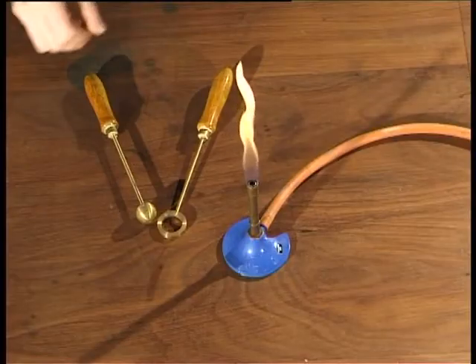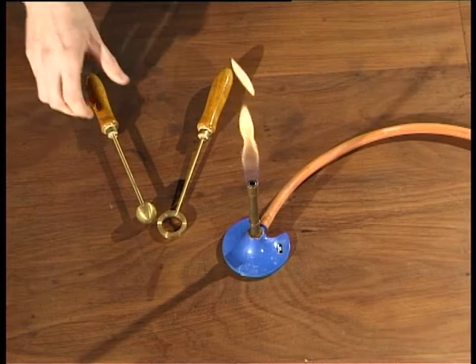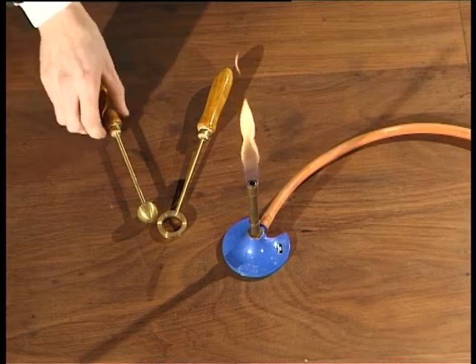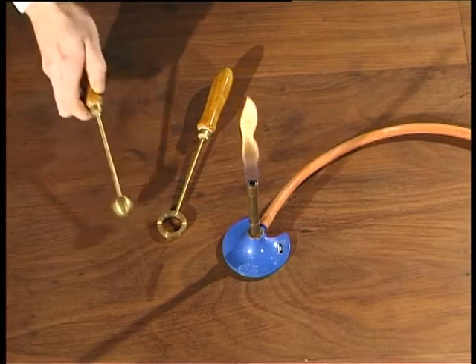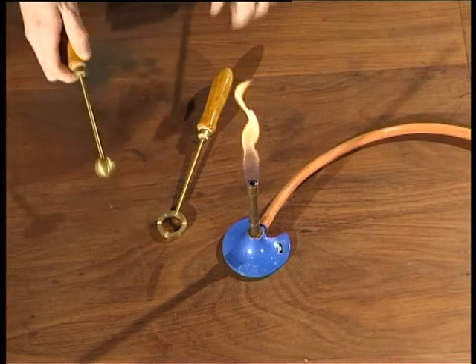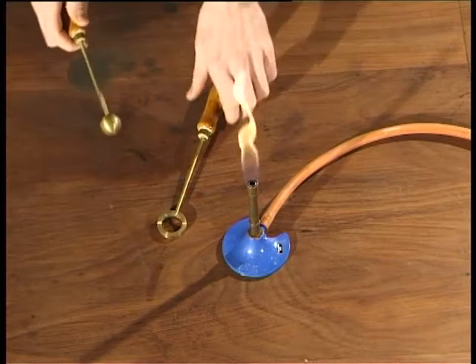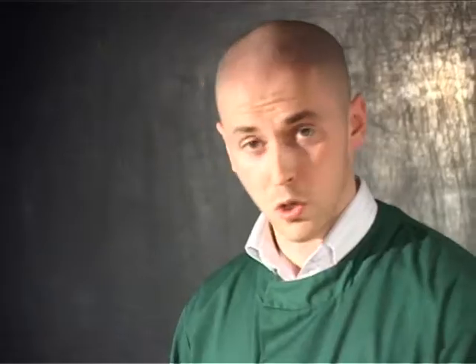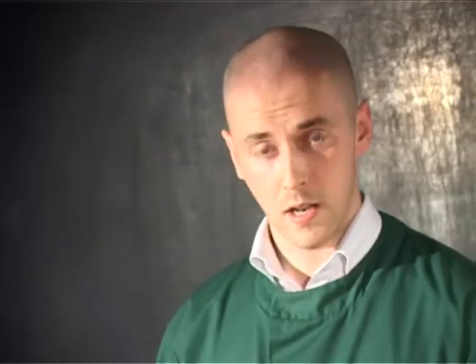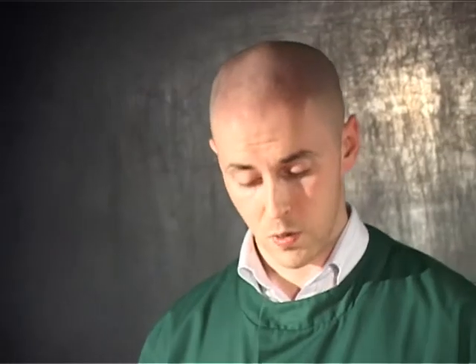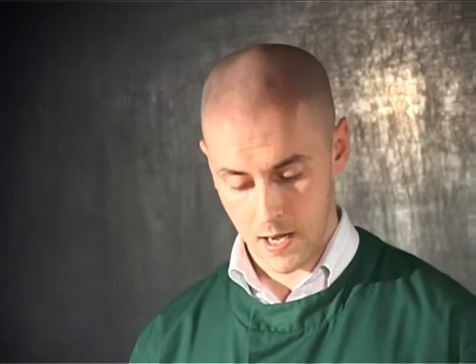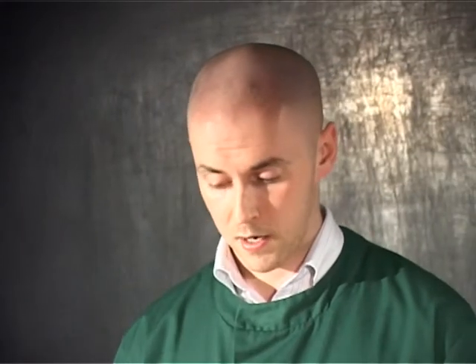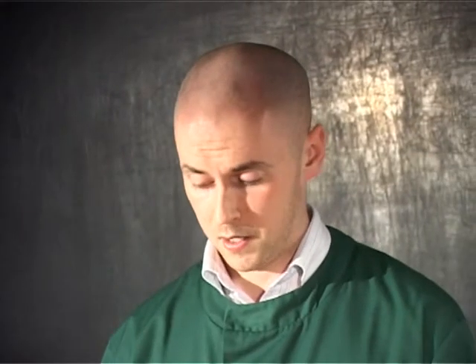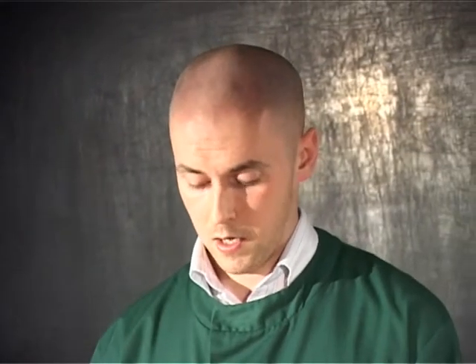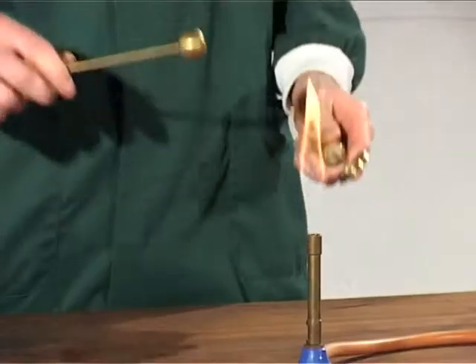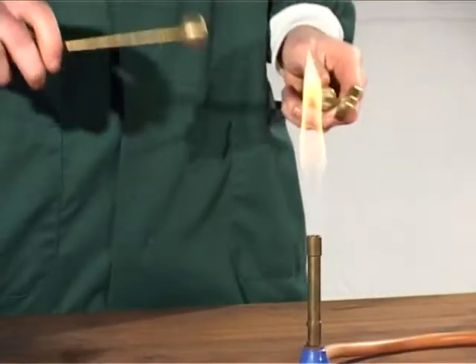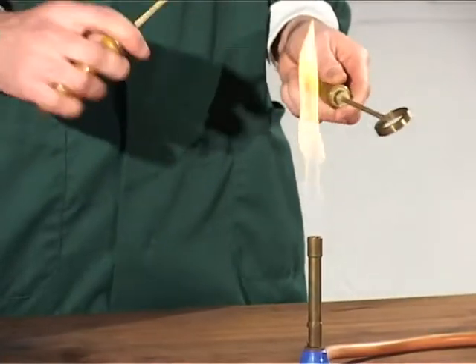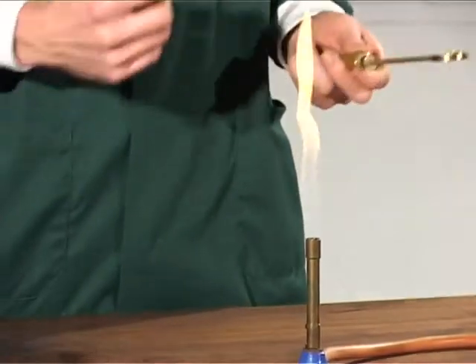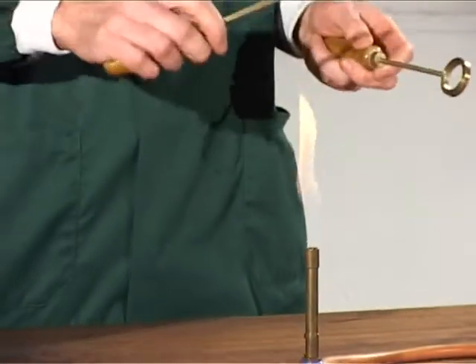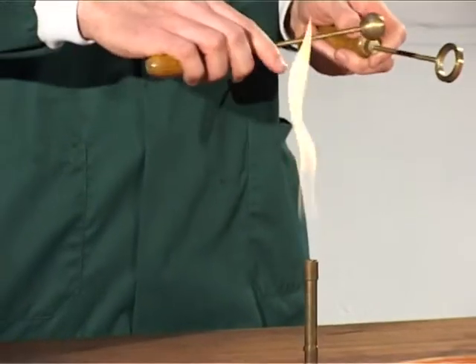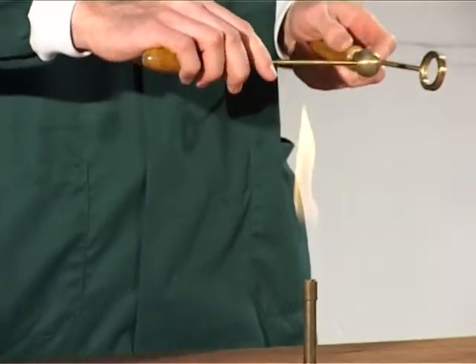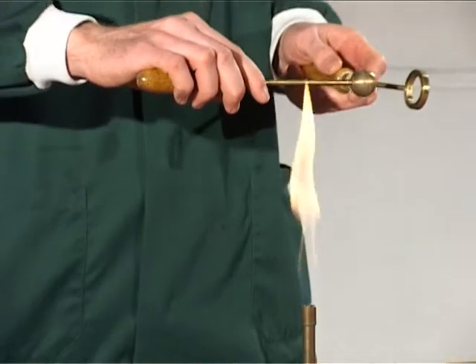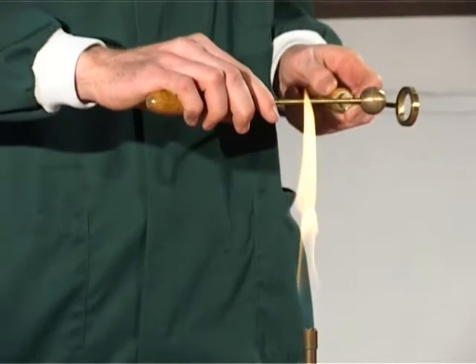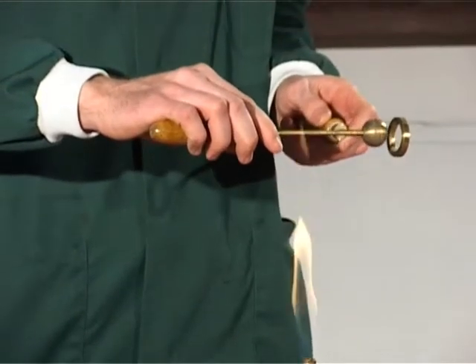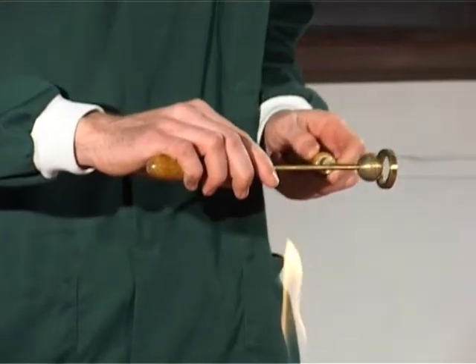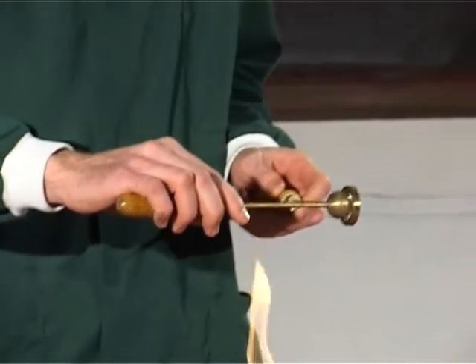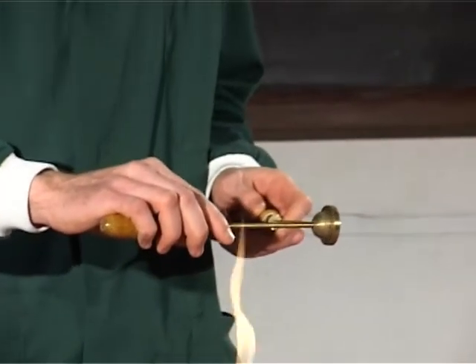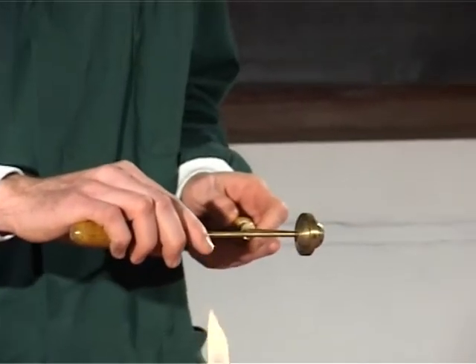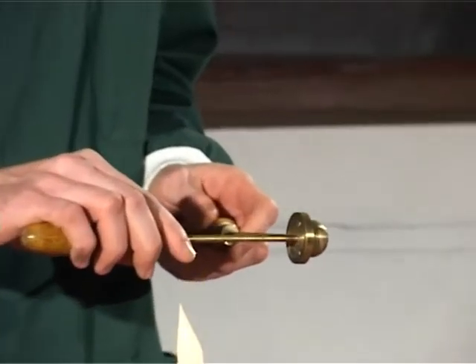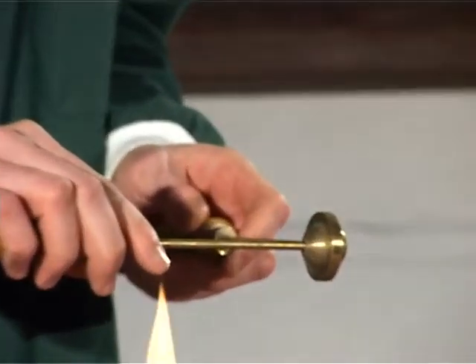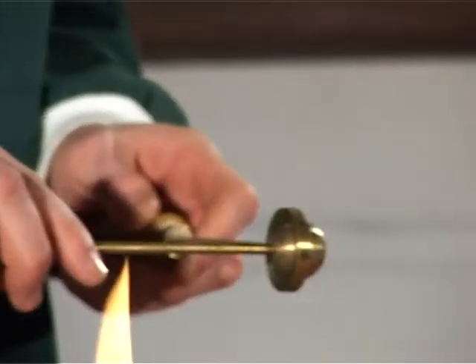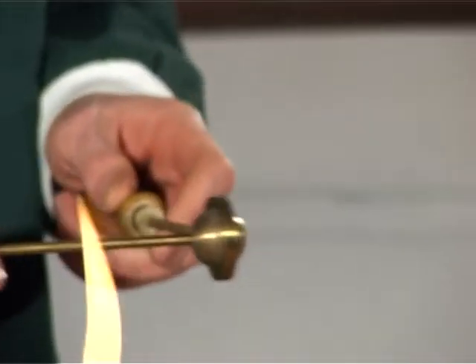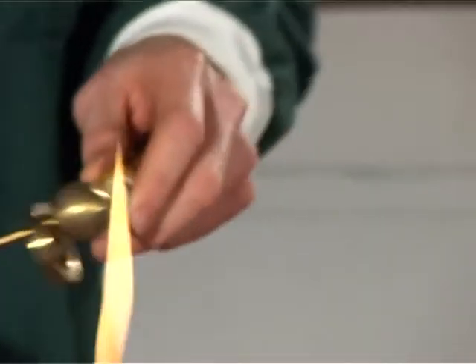This piece of apparatus is called a ball and ring apparatus. When cooled or at room temperature, the ball just about slips through the ring.